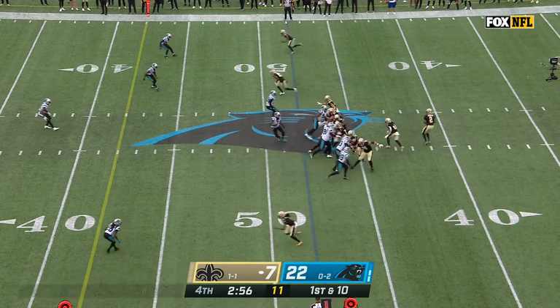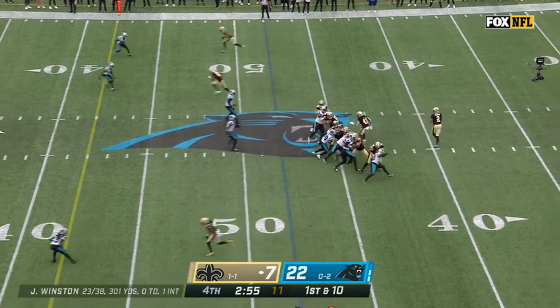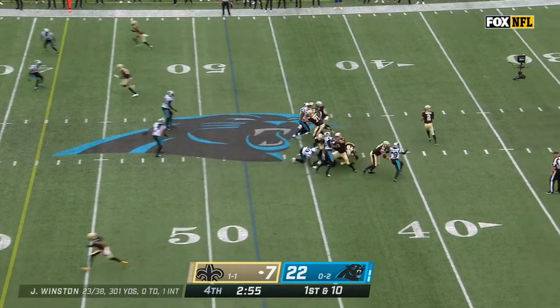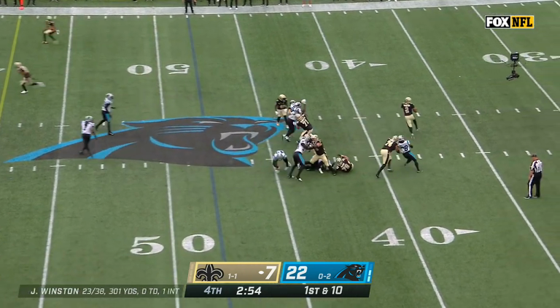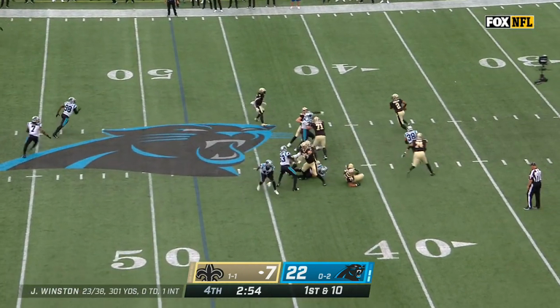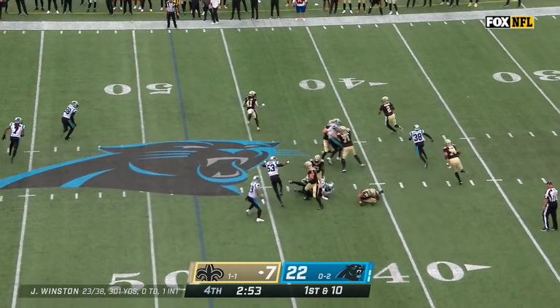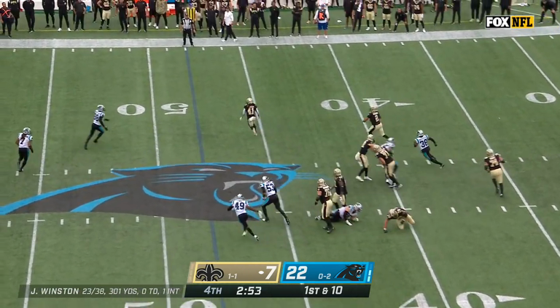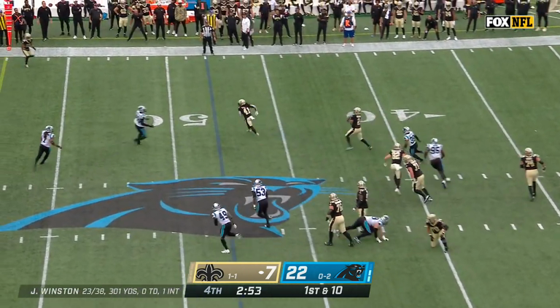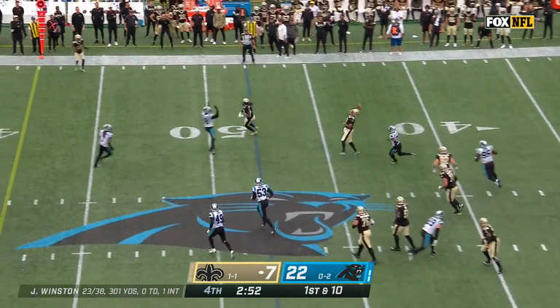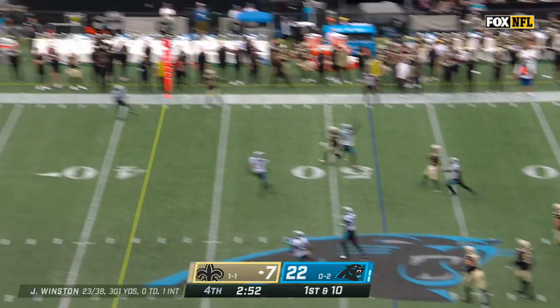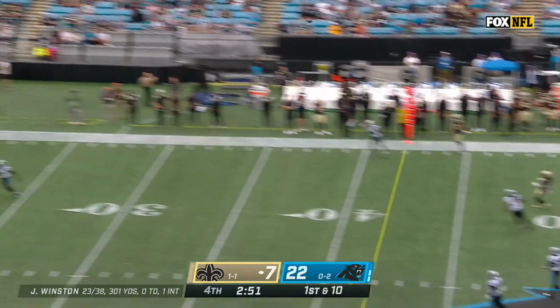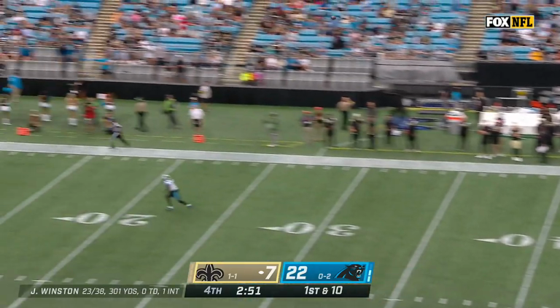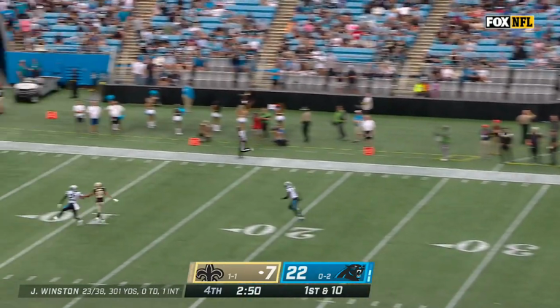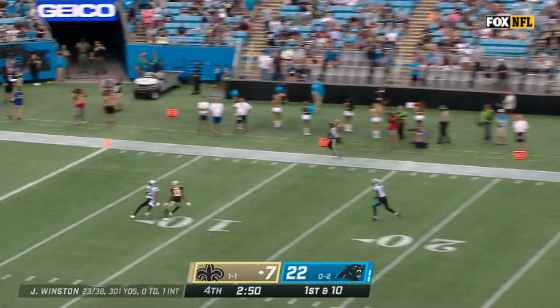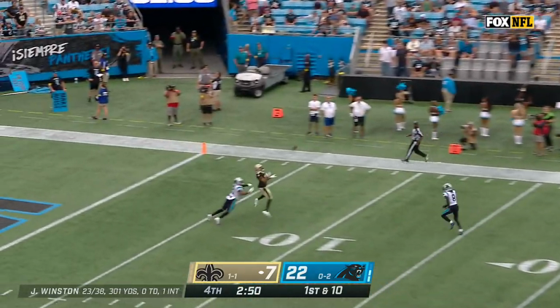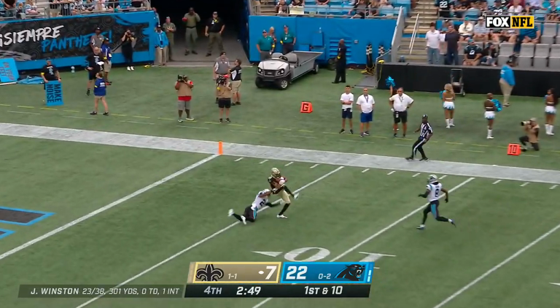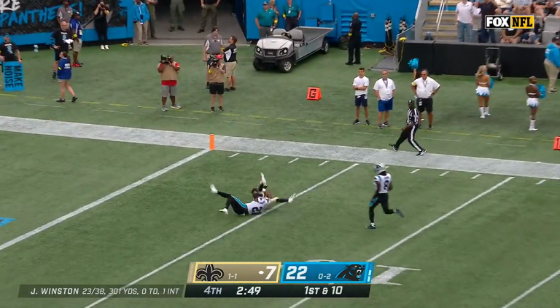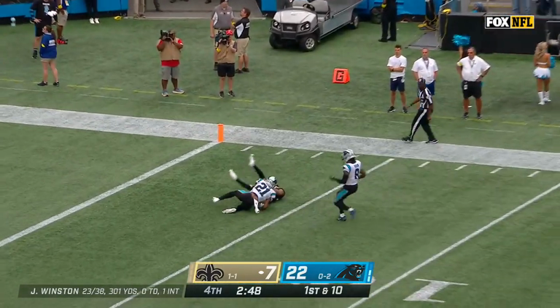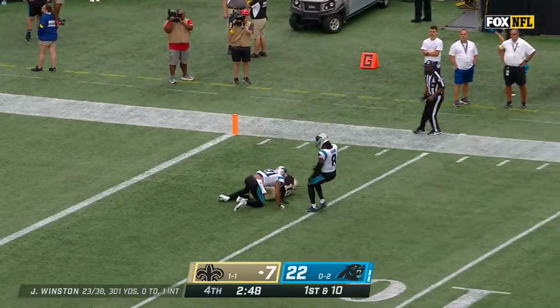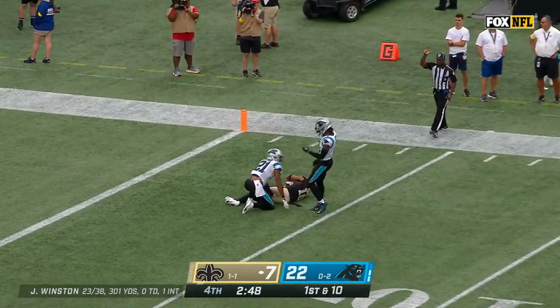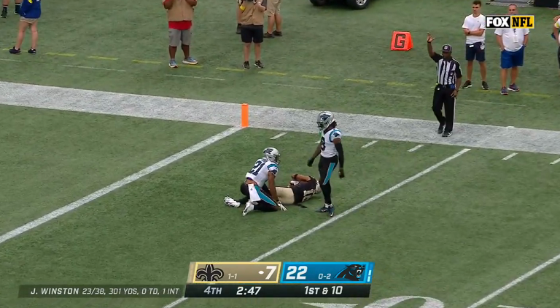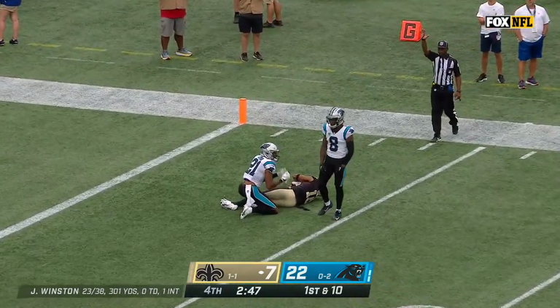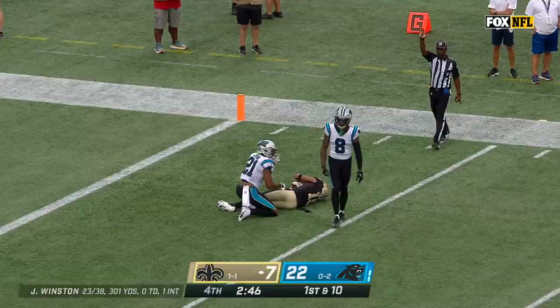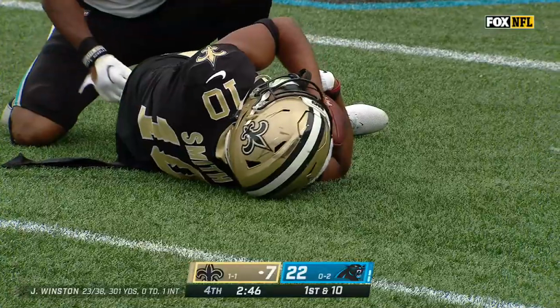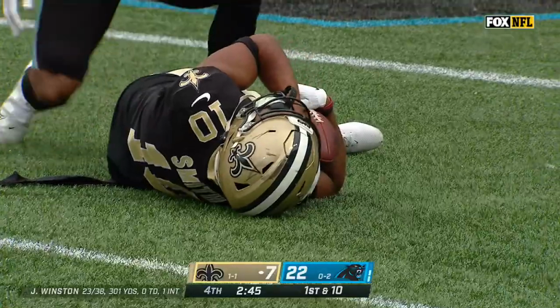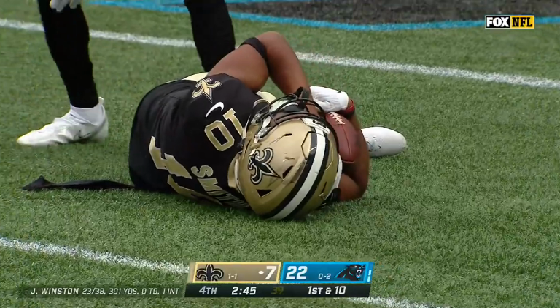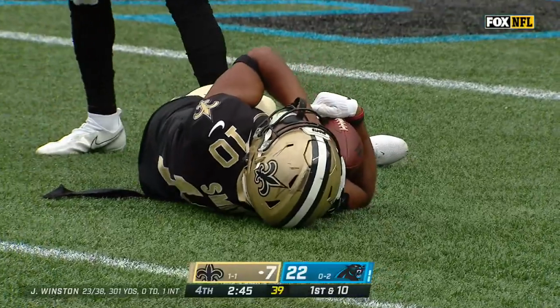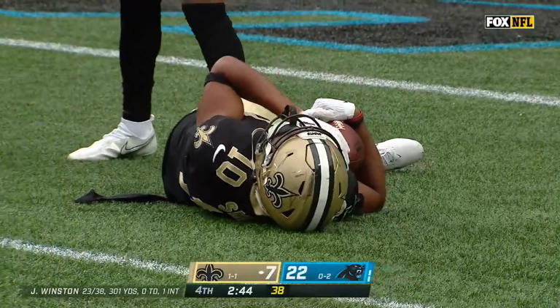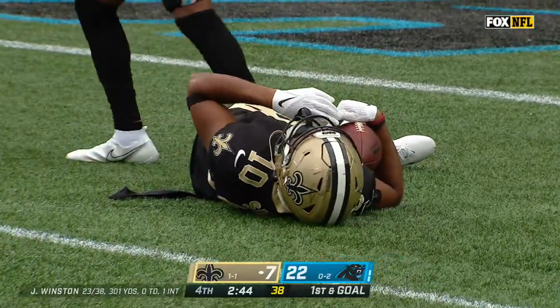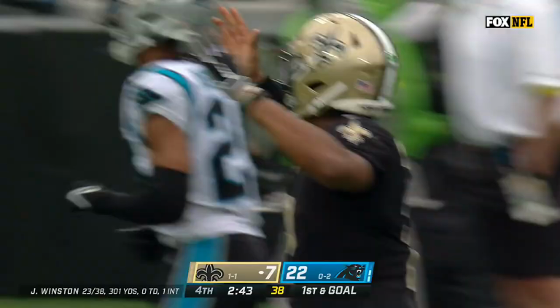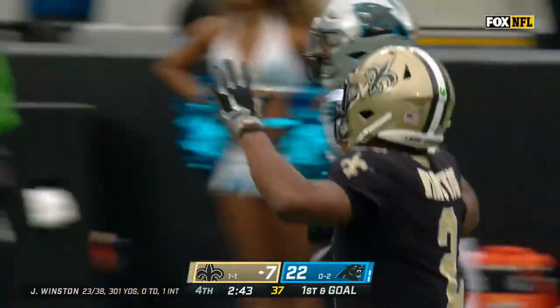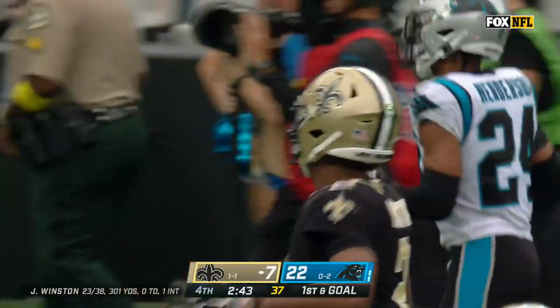Here they come with numbers. Jameis looking downfield again, and he completes it! Traquan Smith with another big catch.